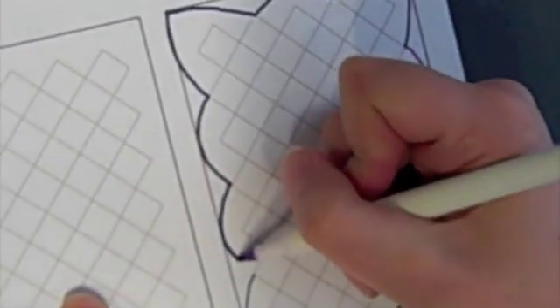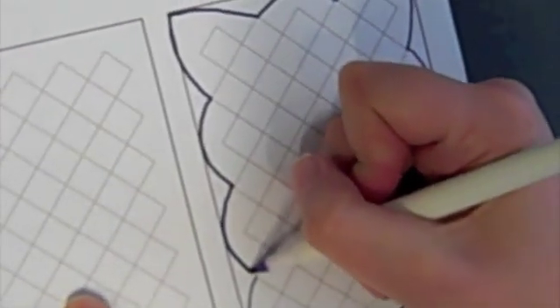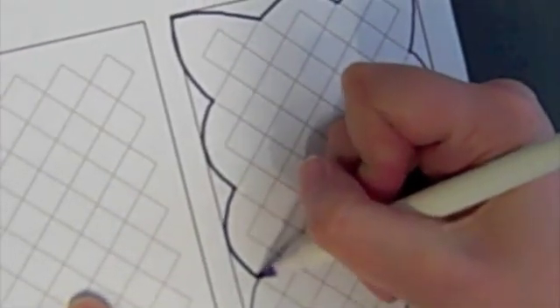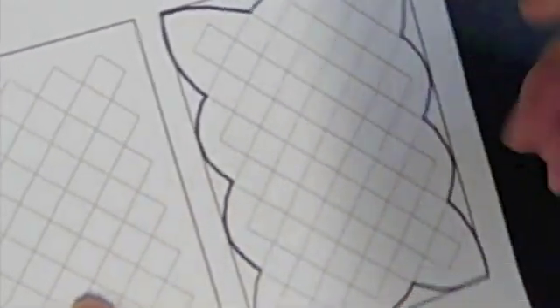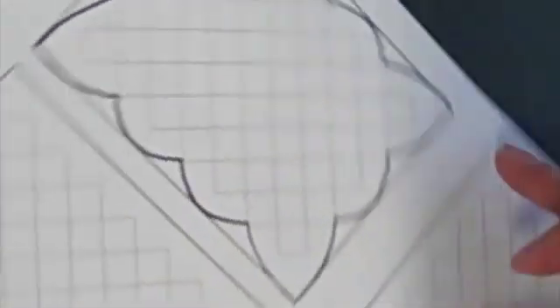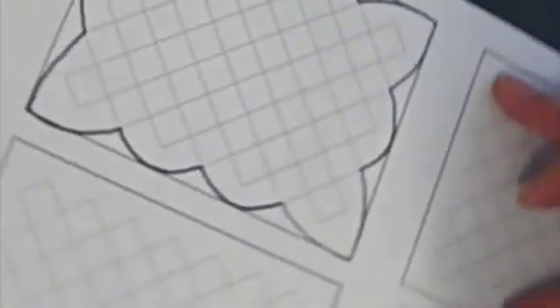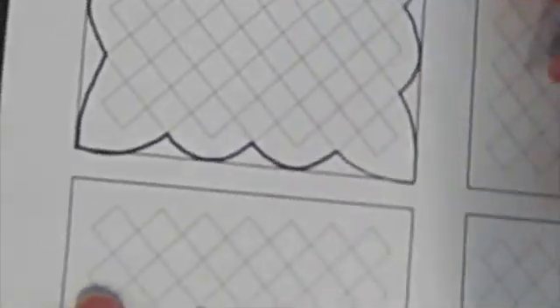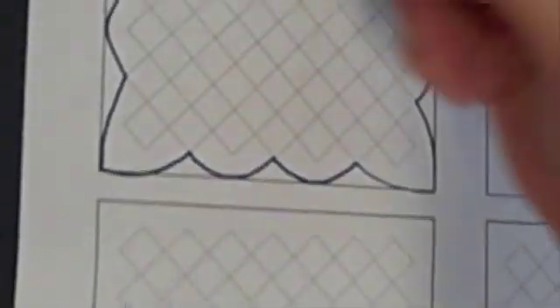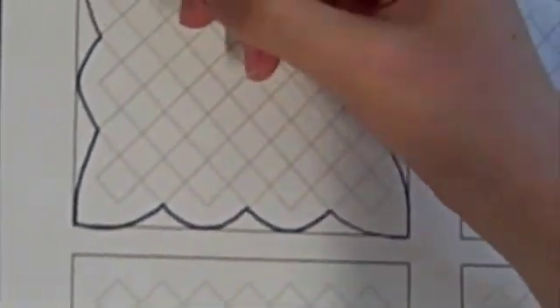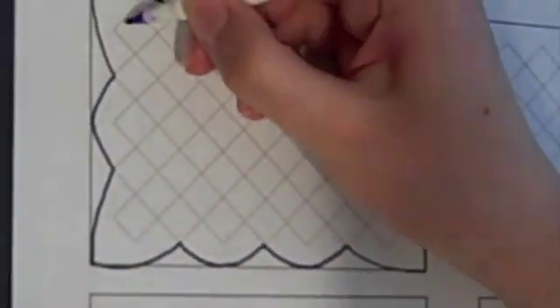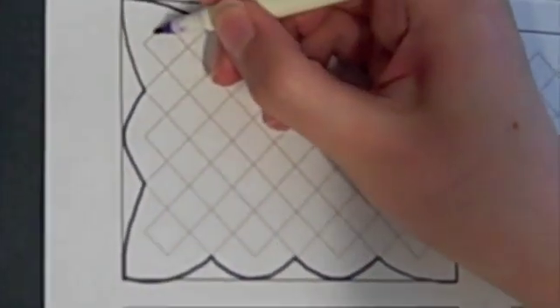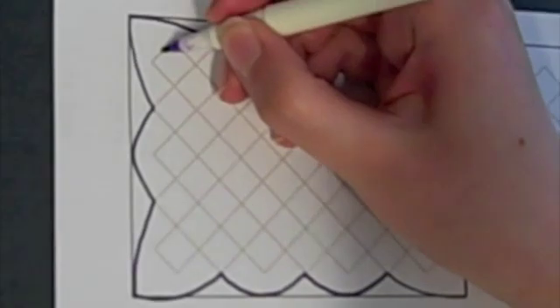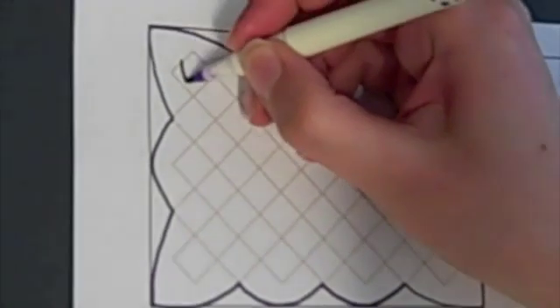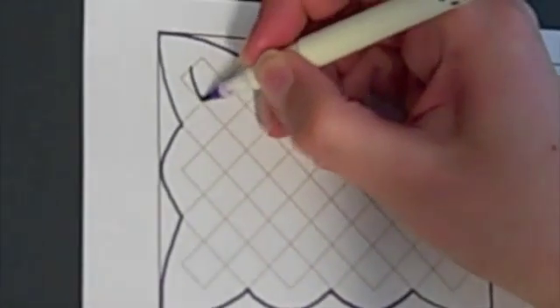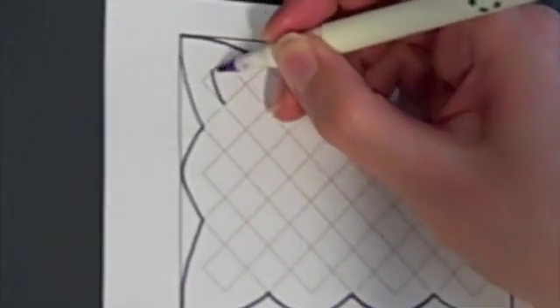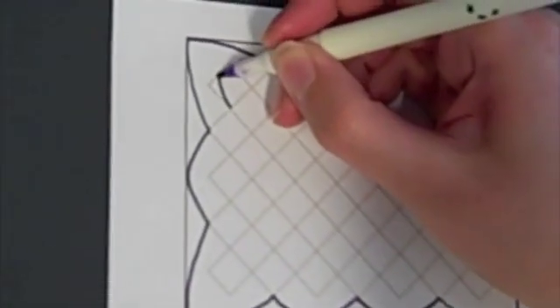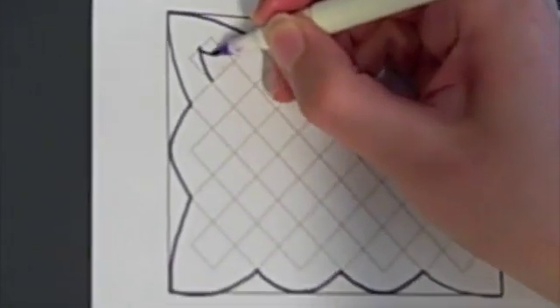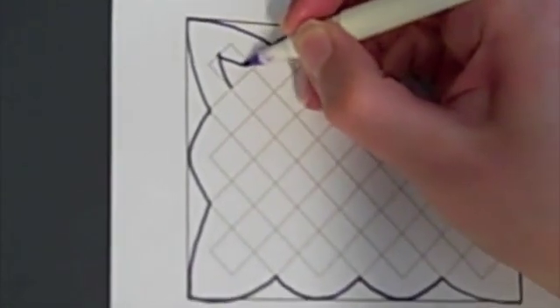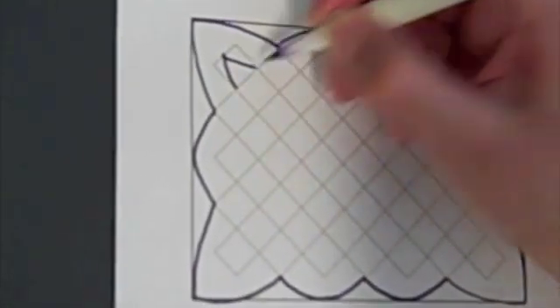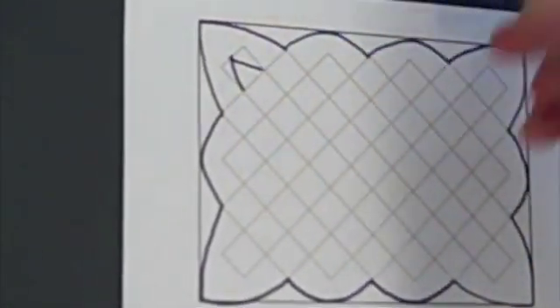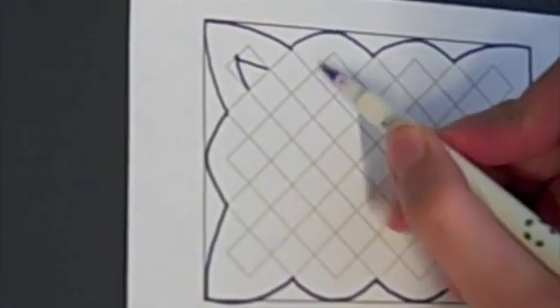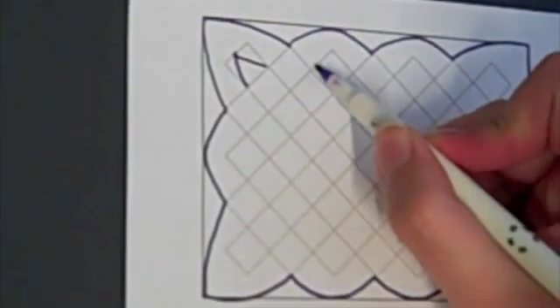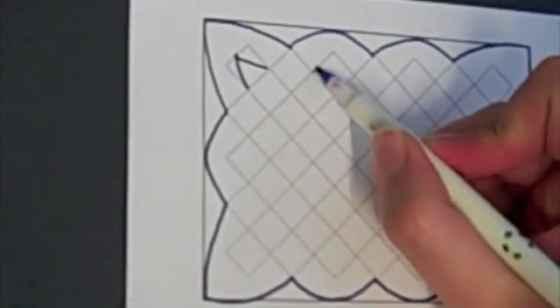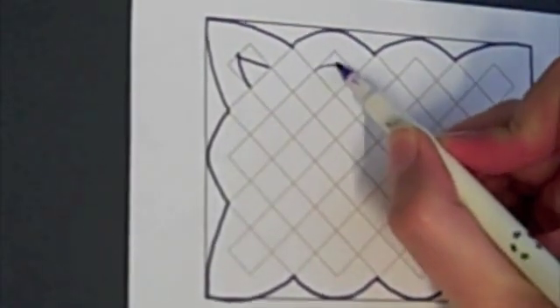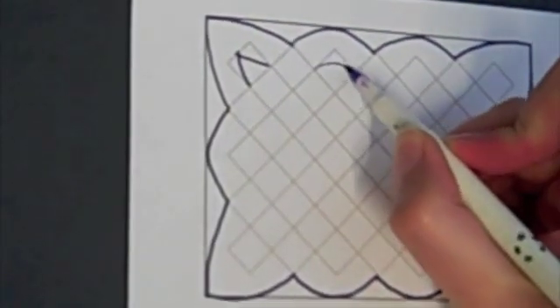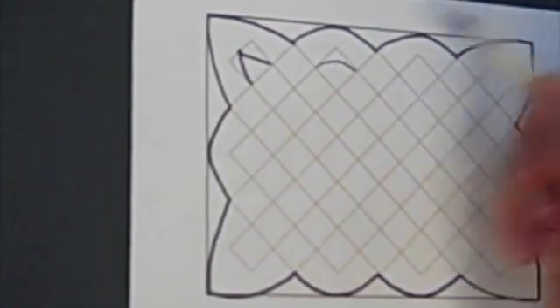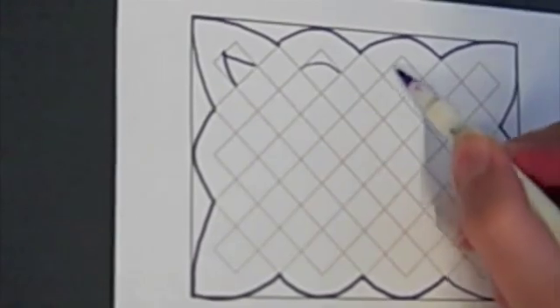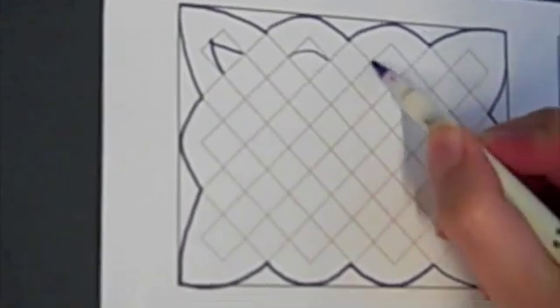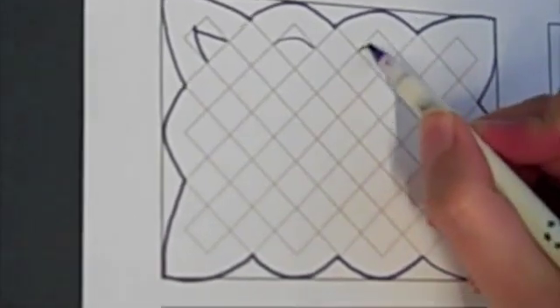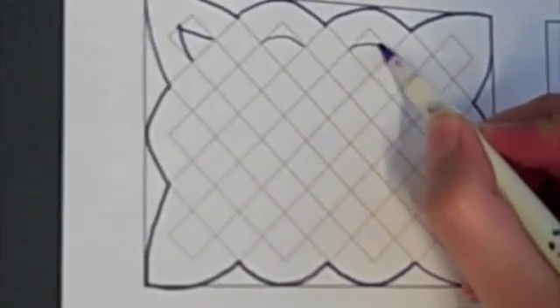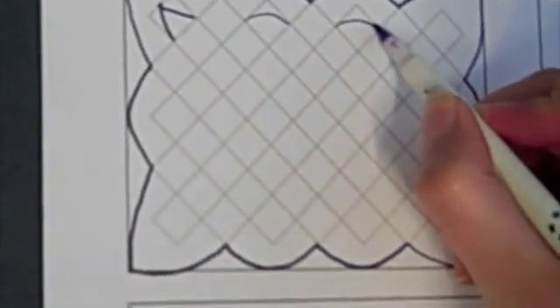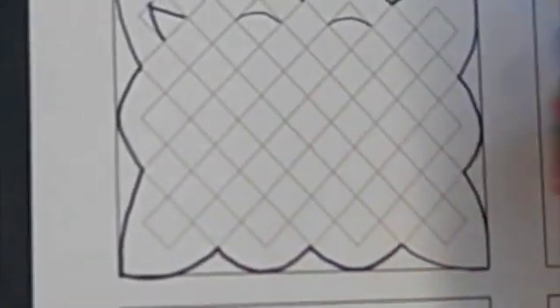And back to the beginning. Now I'm going to draw the inside of the ribbon at the corners and along the edges.